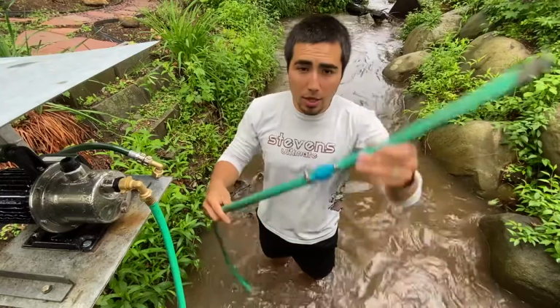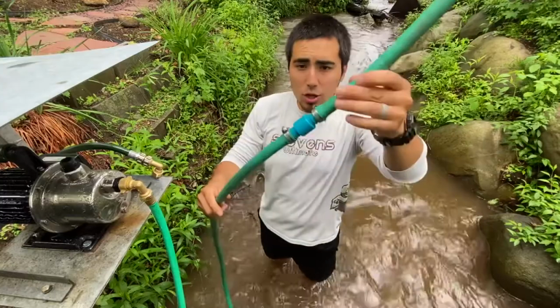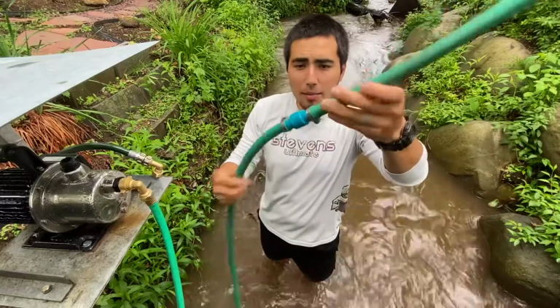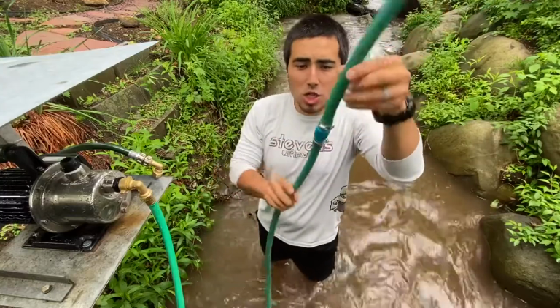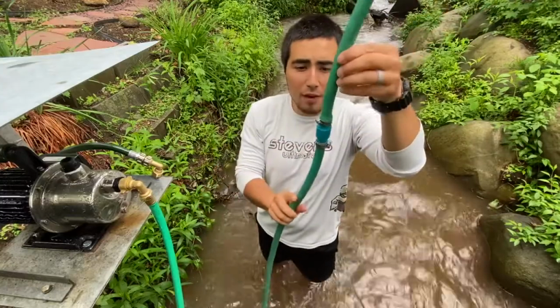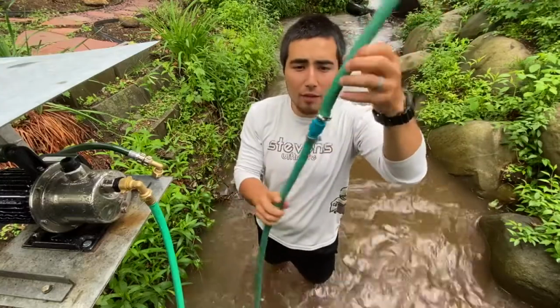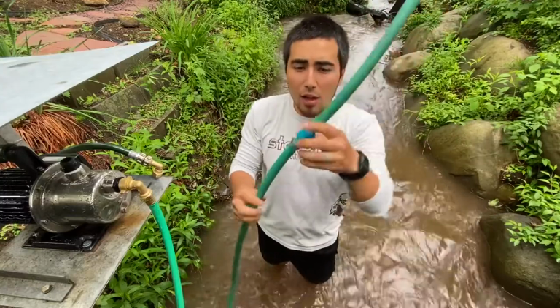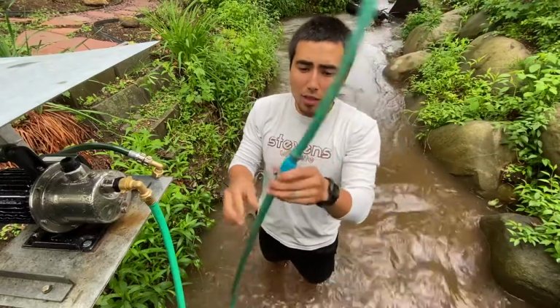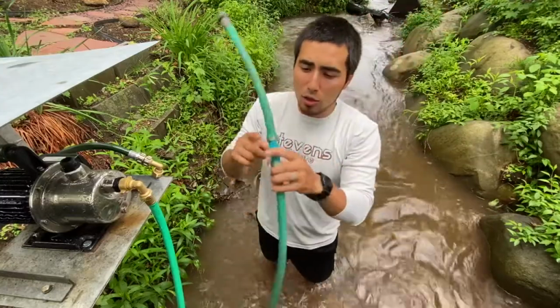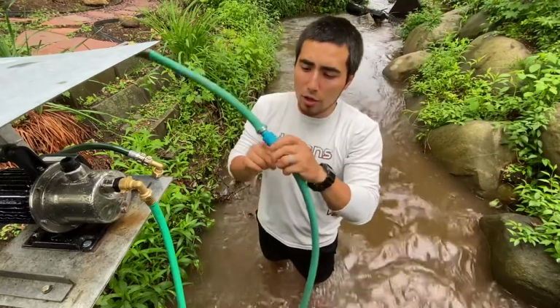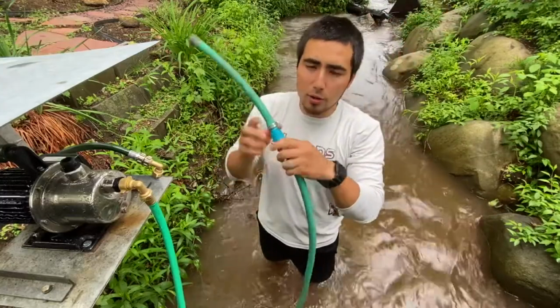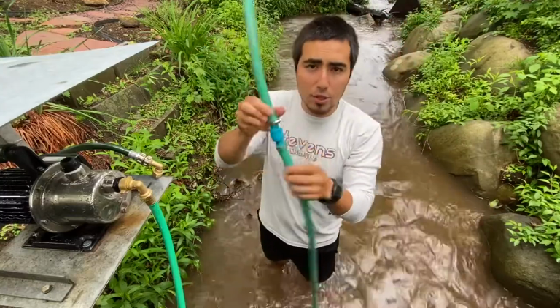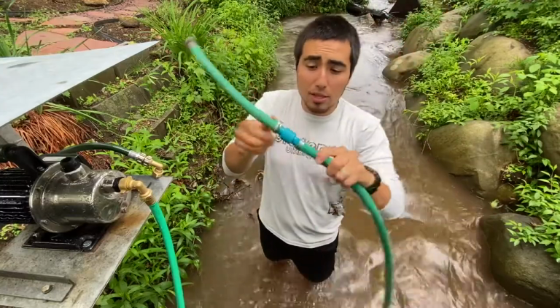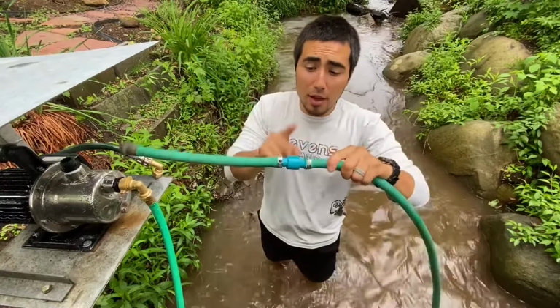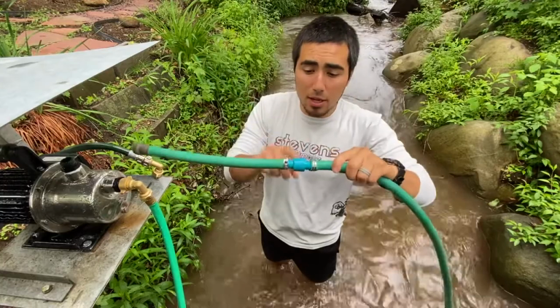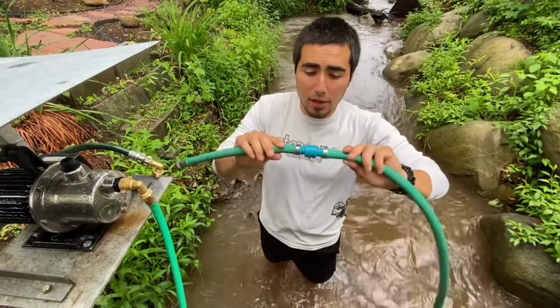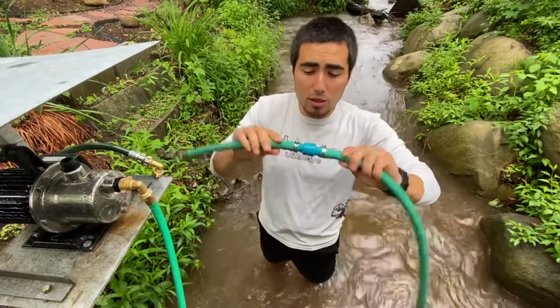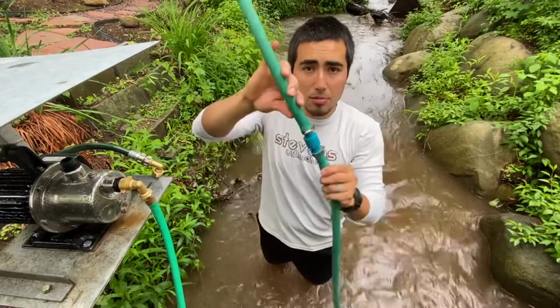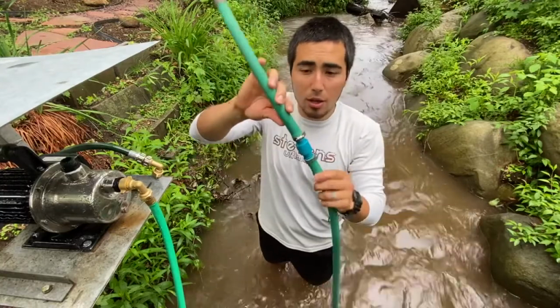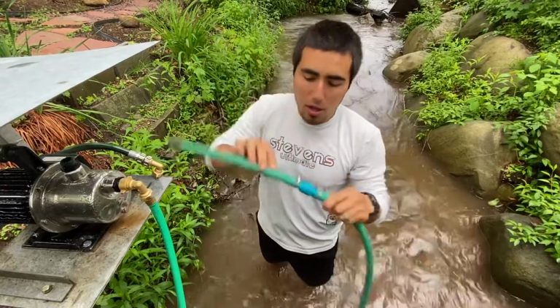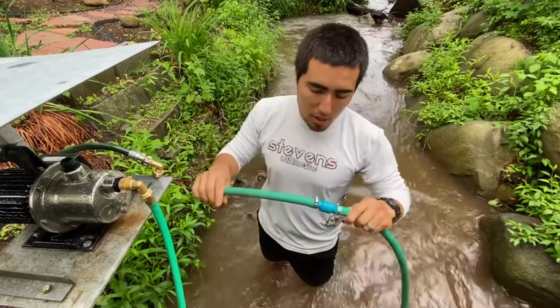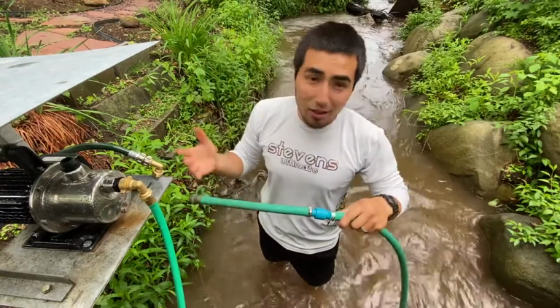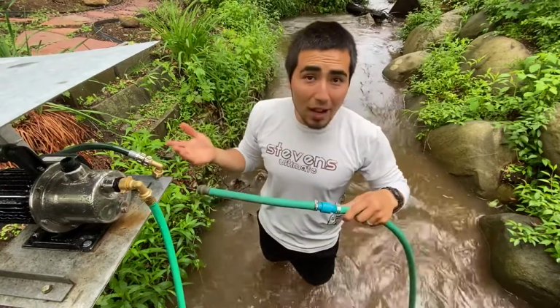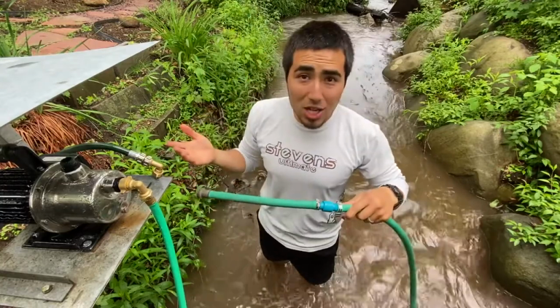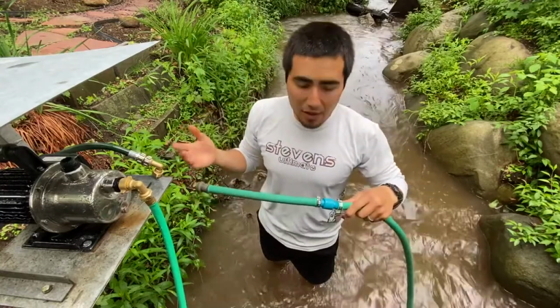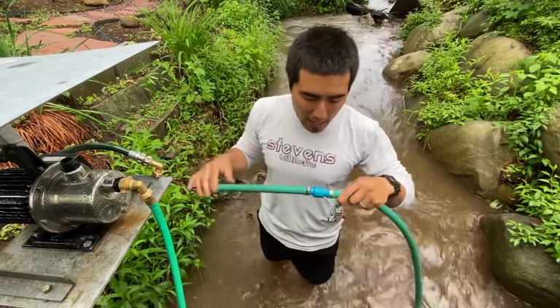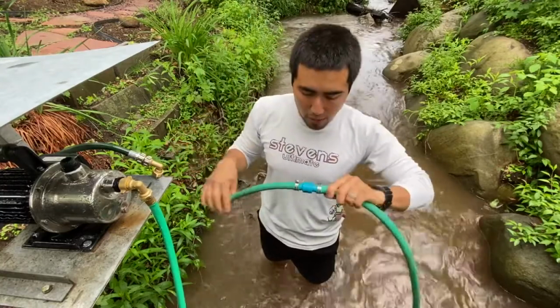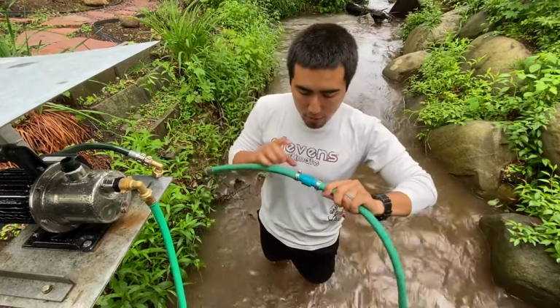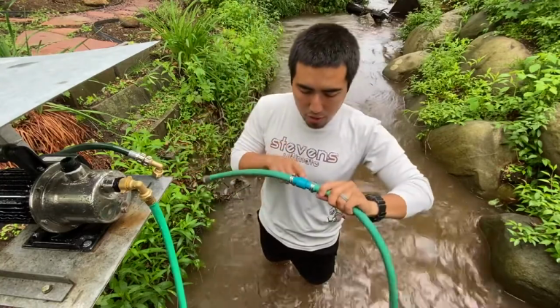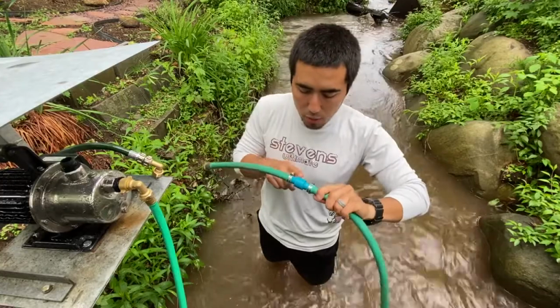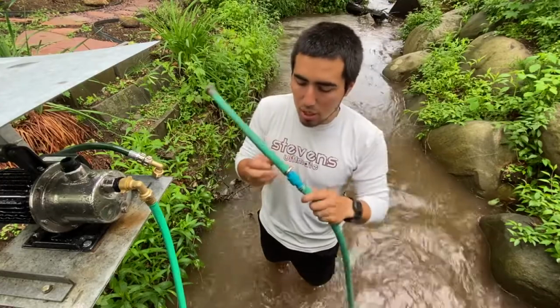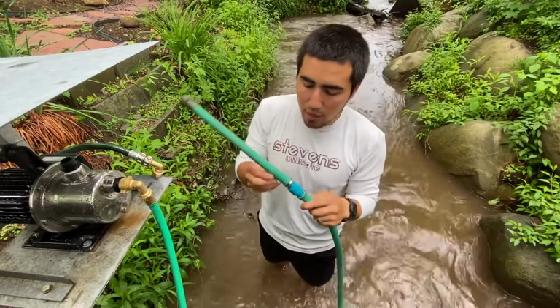I'm going to show you how to make a check valve into your garden hose. I bought this off Amazon — I have a link in the description below. I couldn't find a check valve anywhere. This is a three-quarter inch check valve.